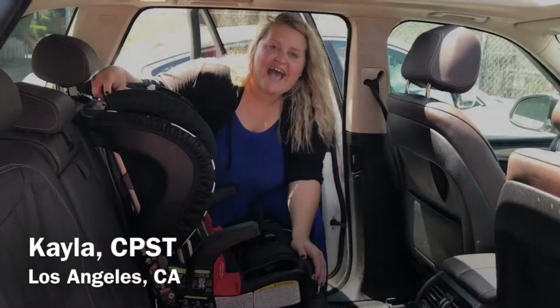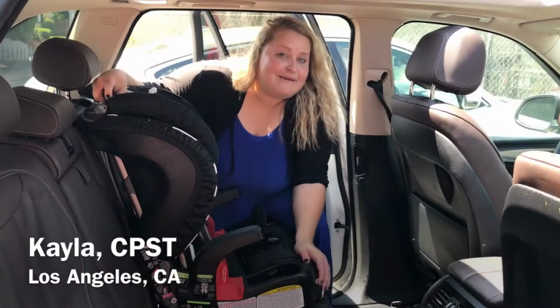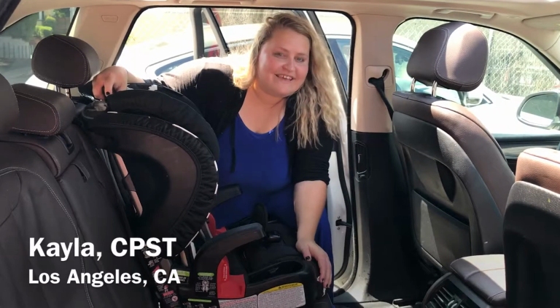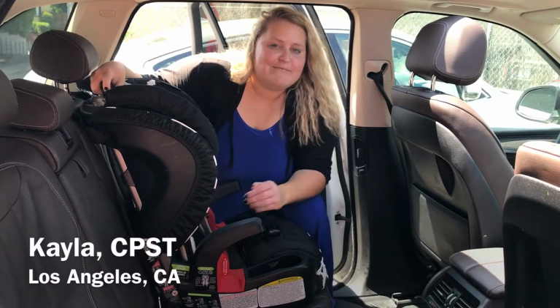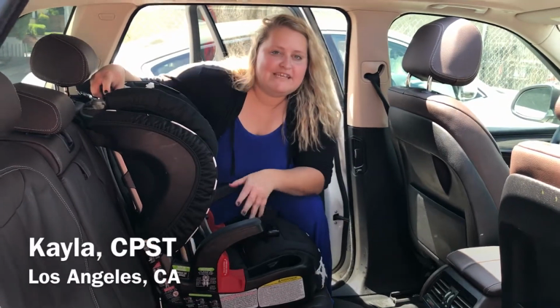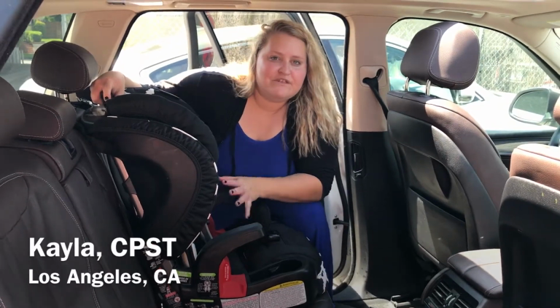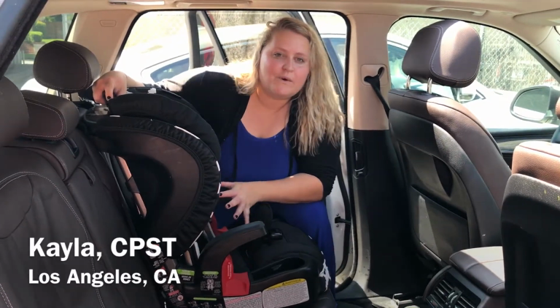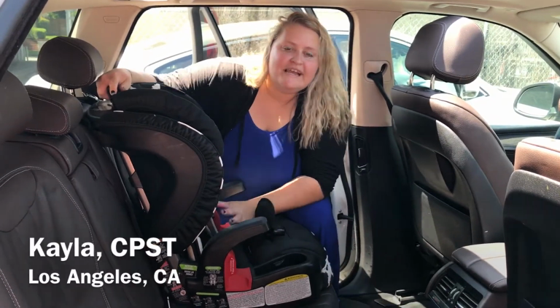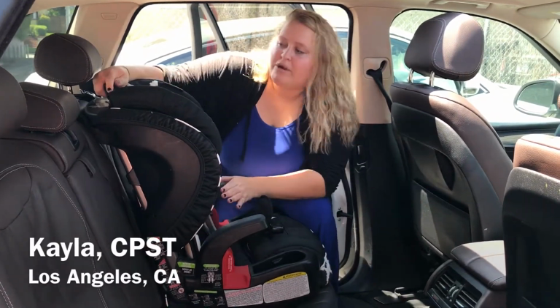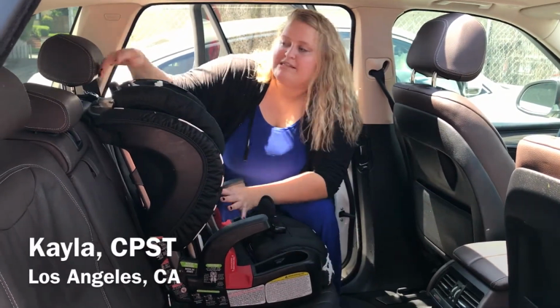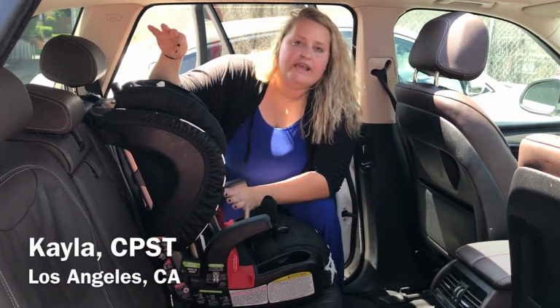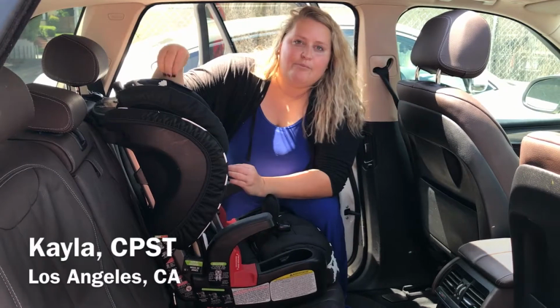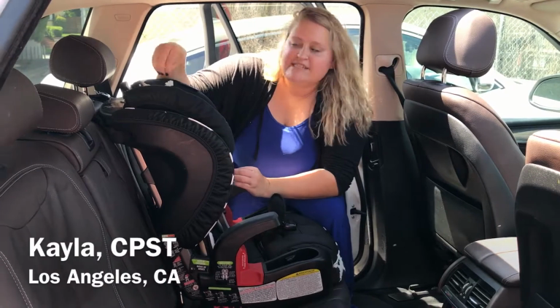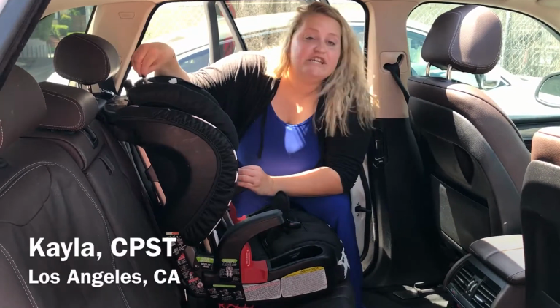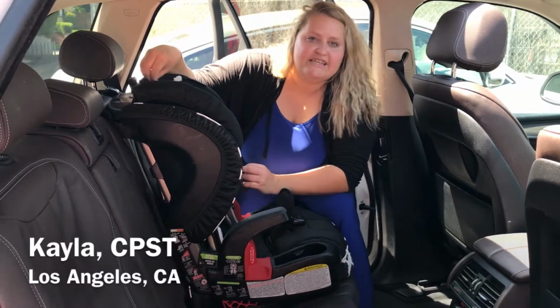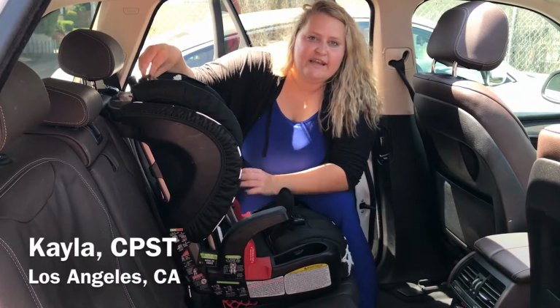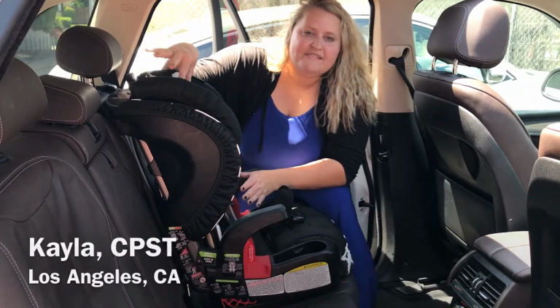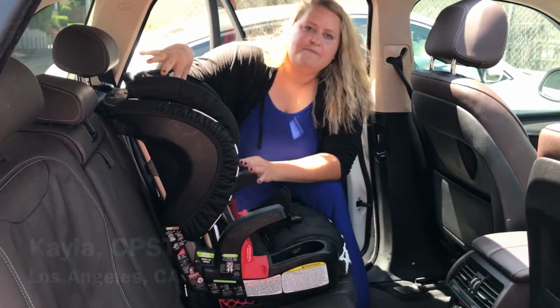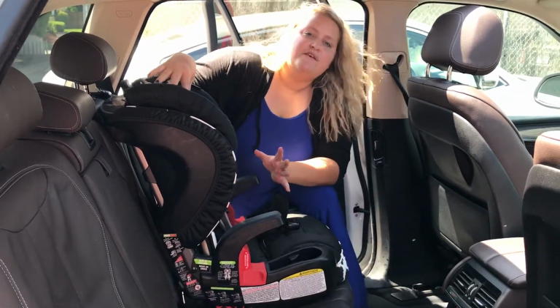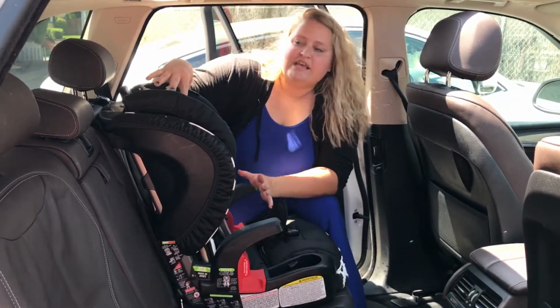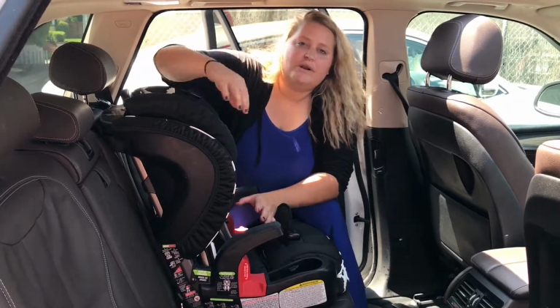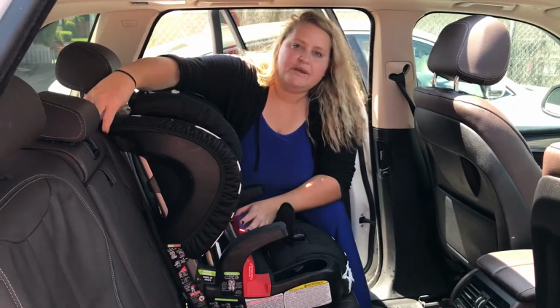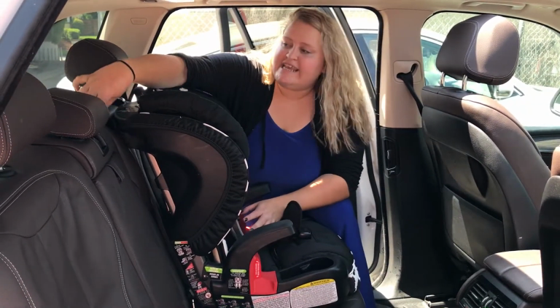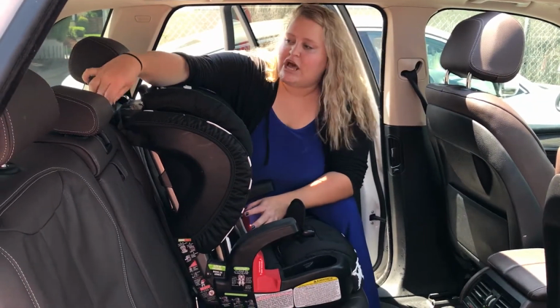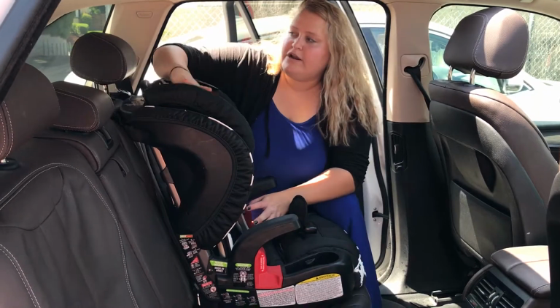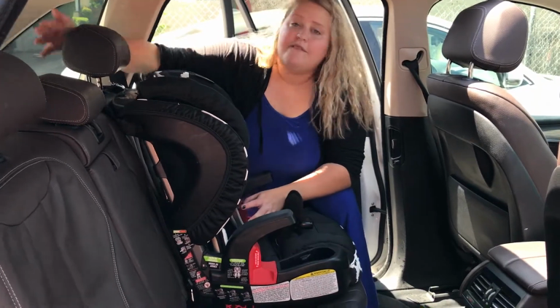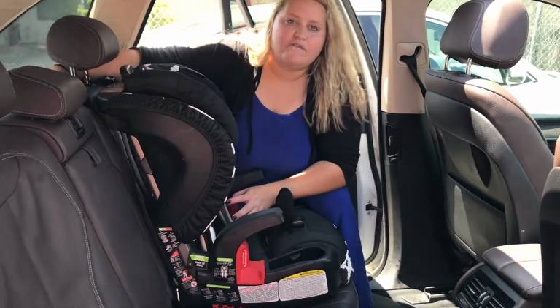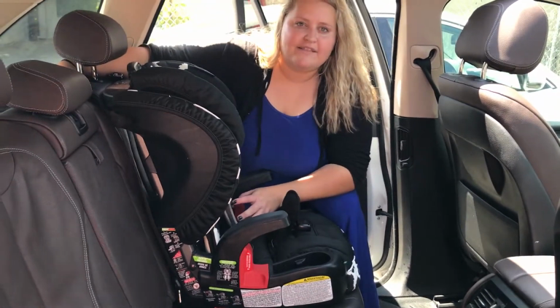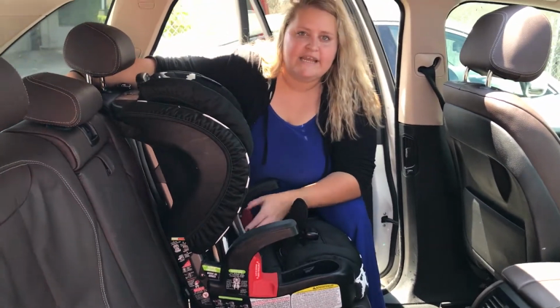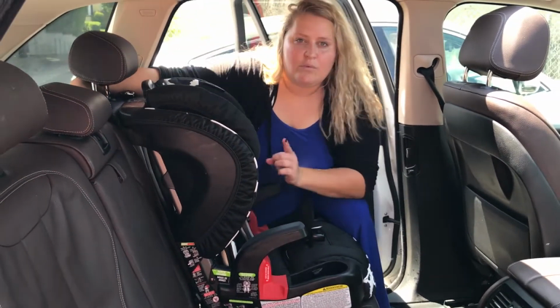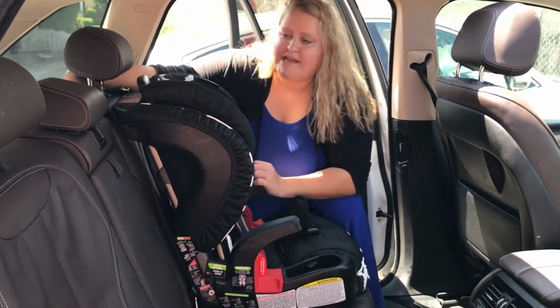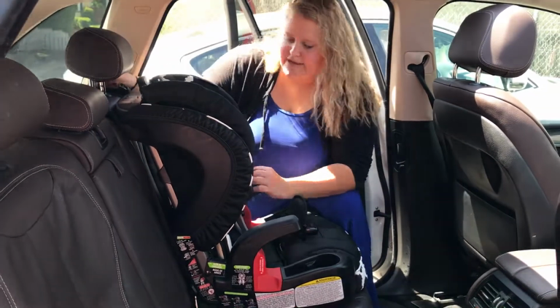Hi, my name is Kayla and I'm a CPST for the Totspot. Today we're going to be installing a Britax Frontier Clicktight with a seatbelt. The first thing you're going to want to do is take your top tether and throw it over the back of the seat — we'll come back to that later.